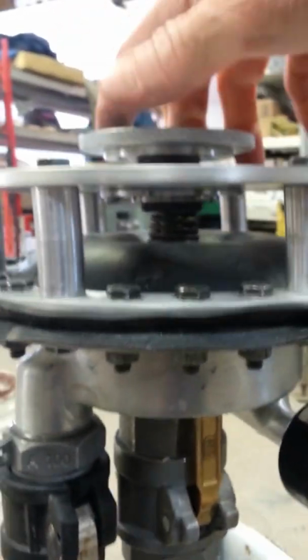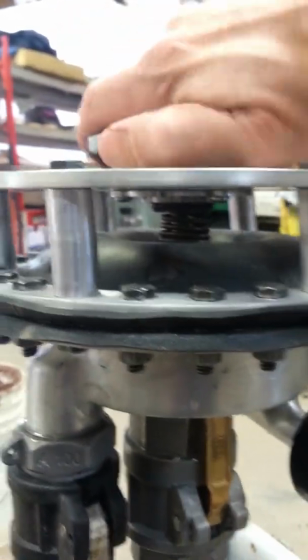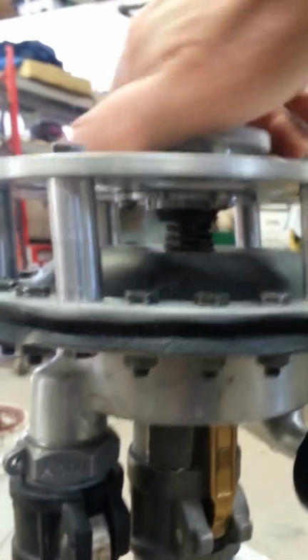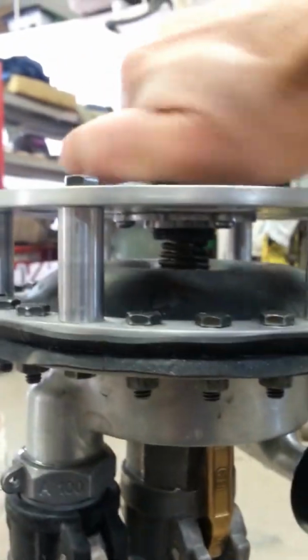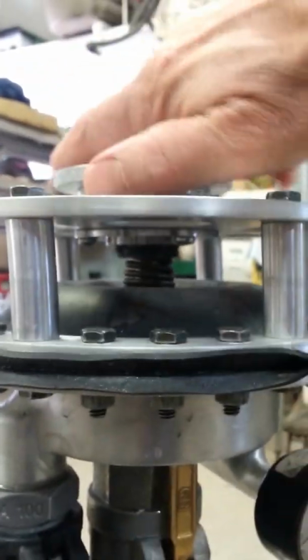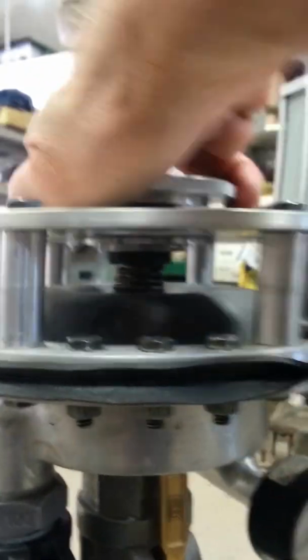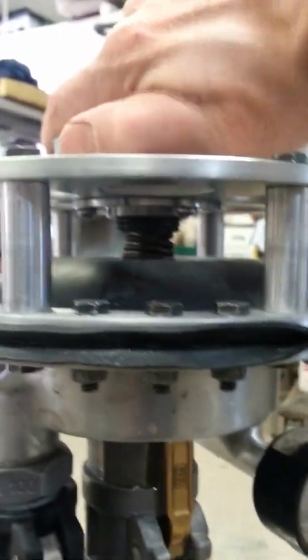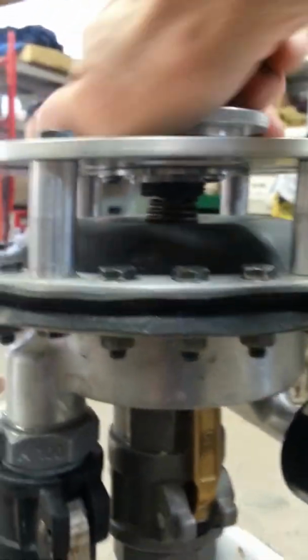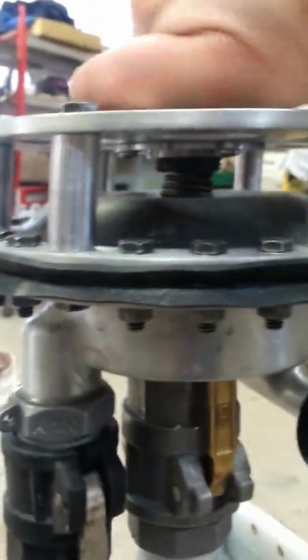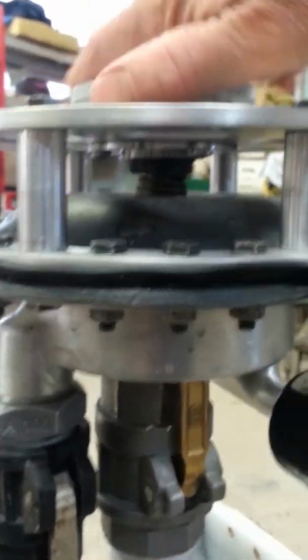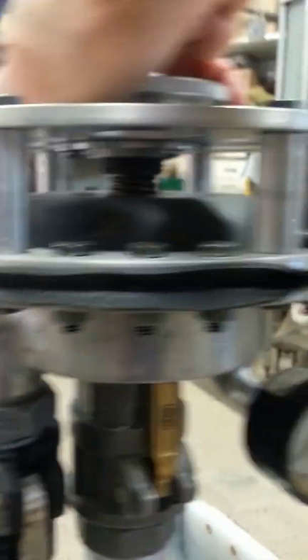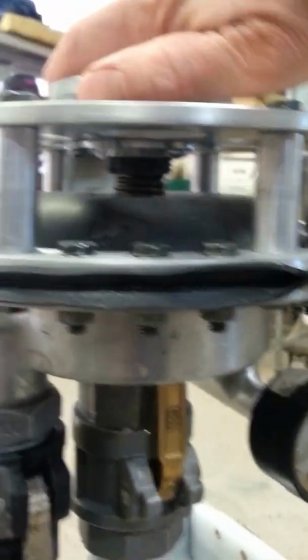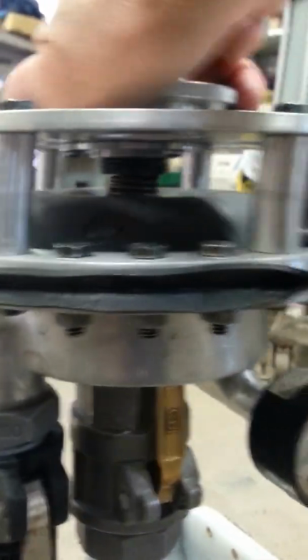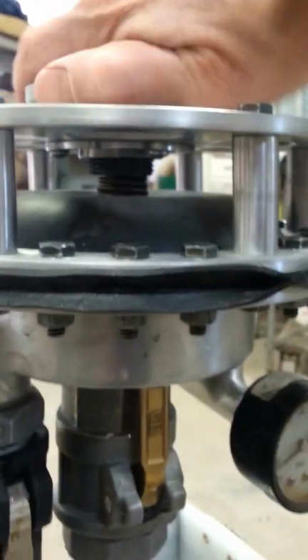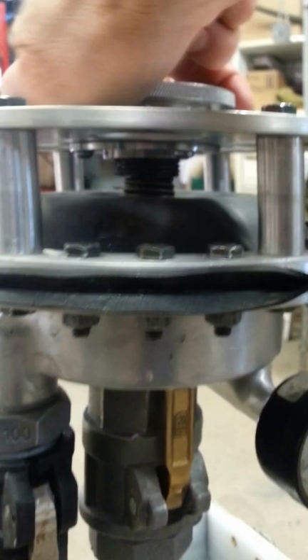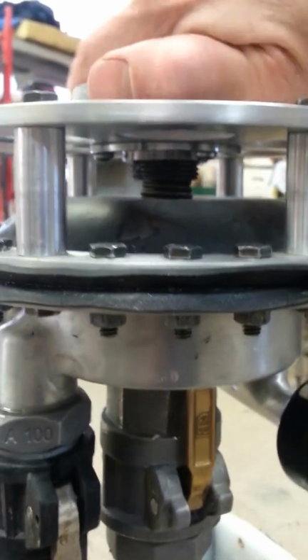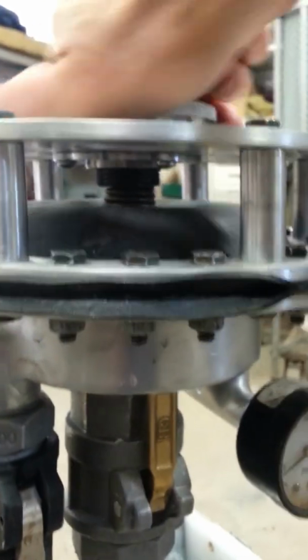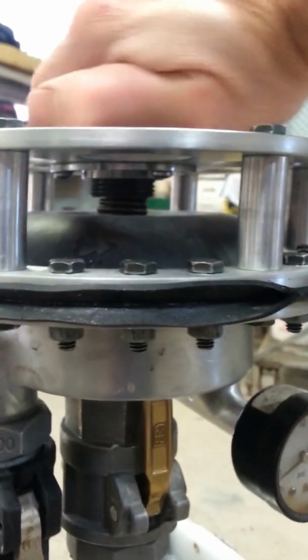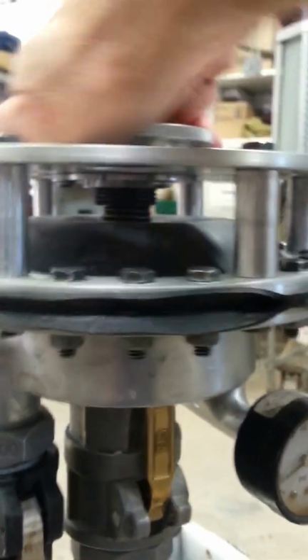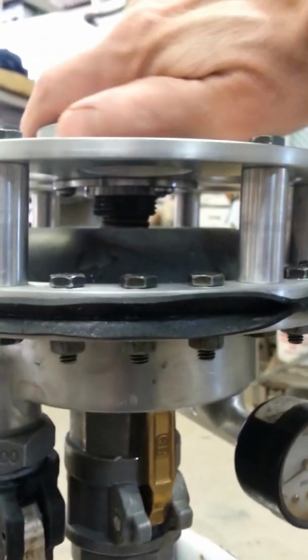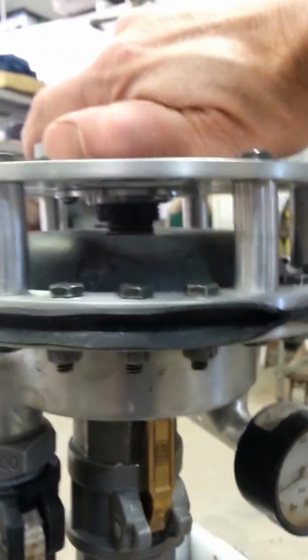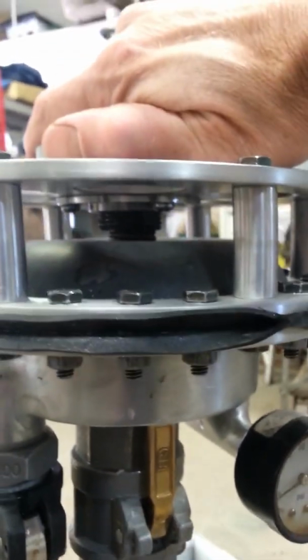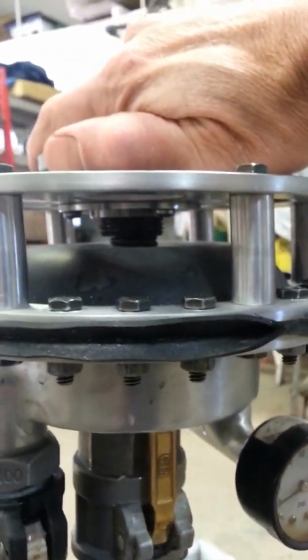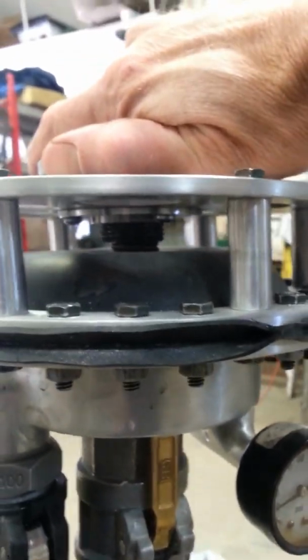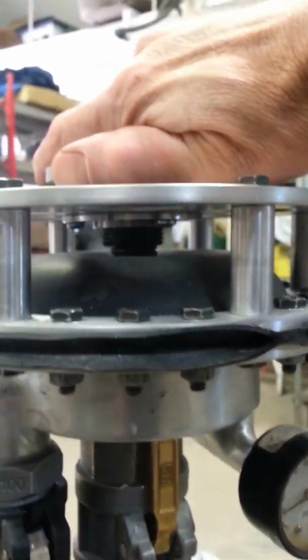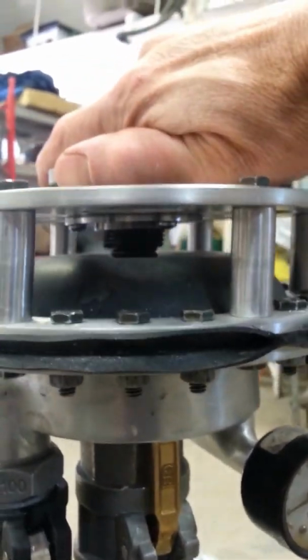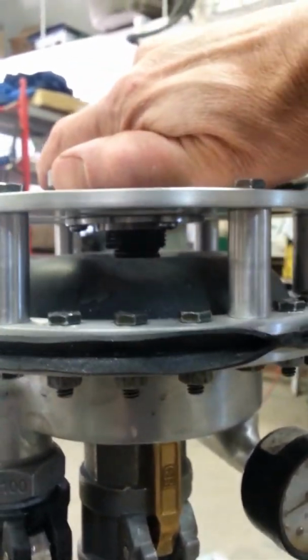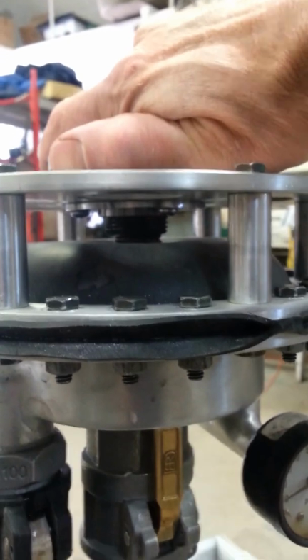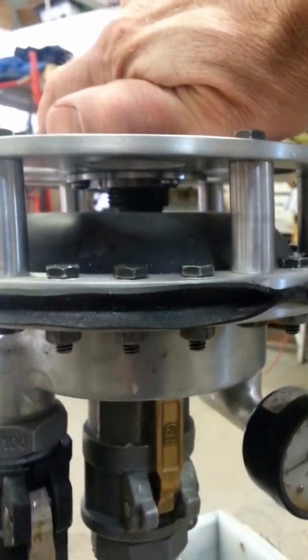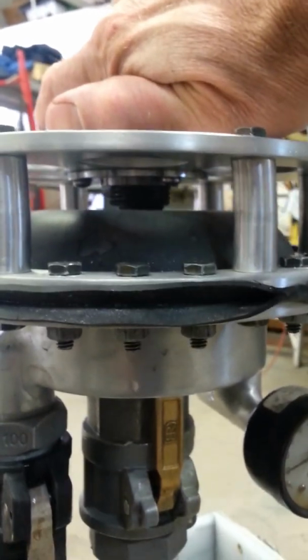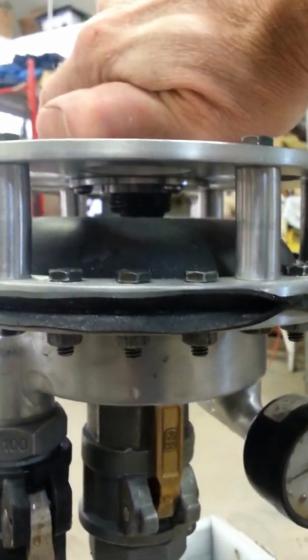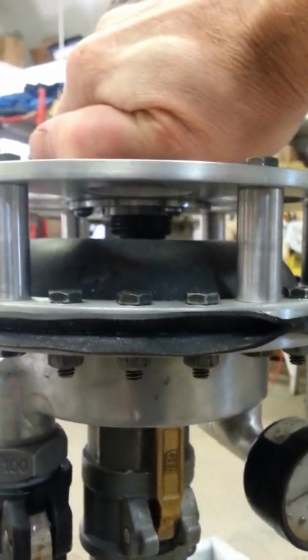I'm just going to keep cranking down on this spring. This spring feels a lot tighter than the other one. You can see the rubber expanding.